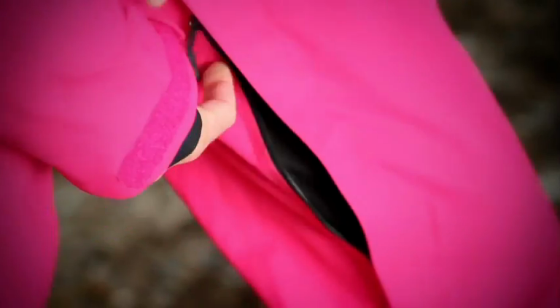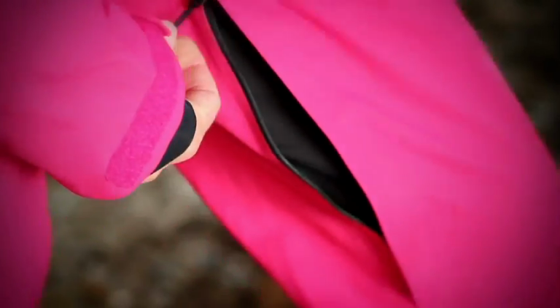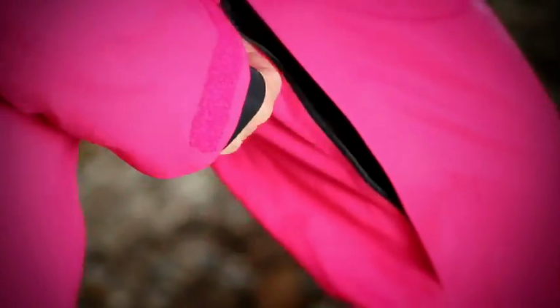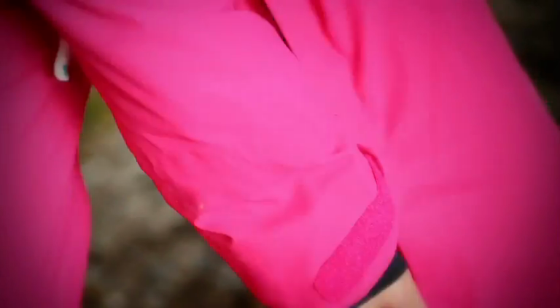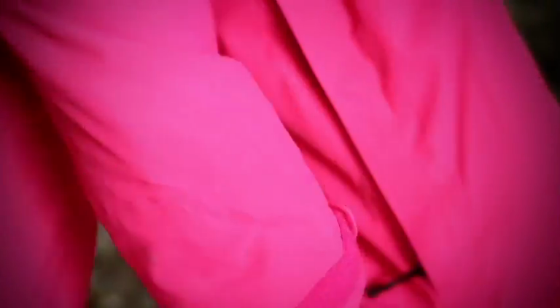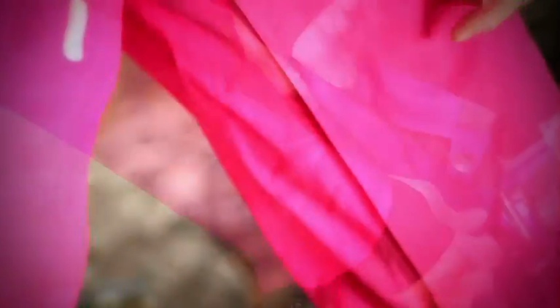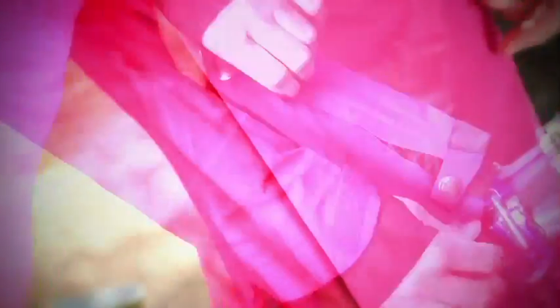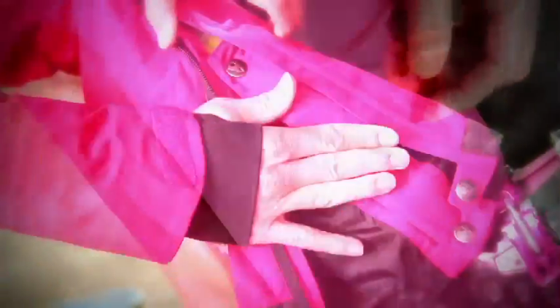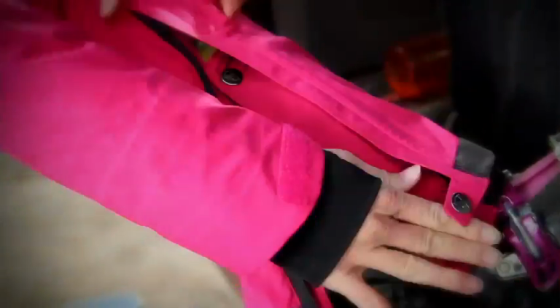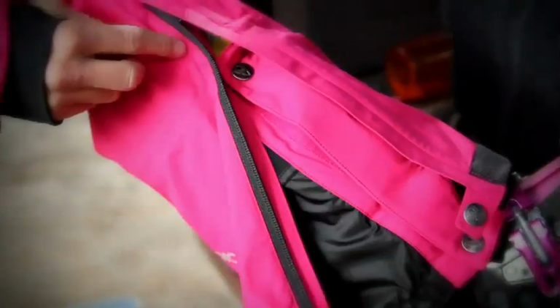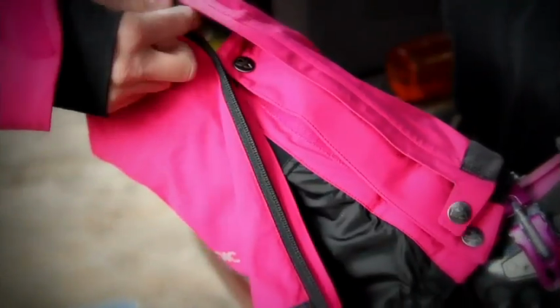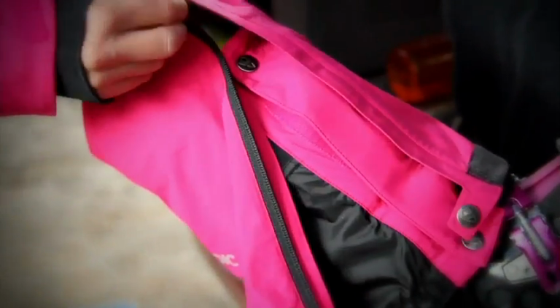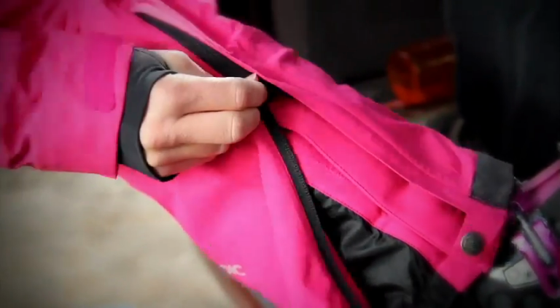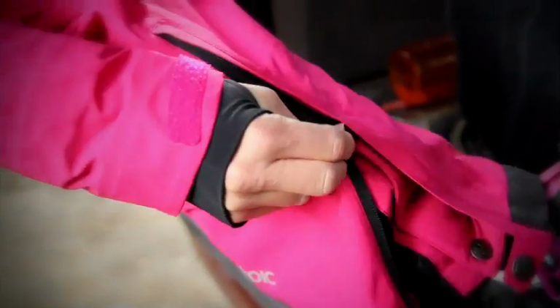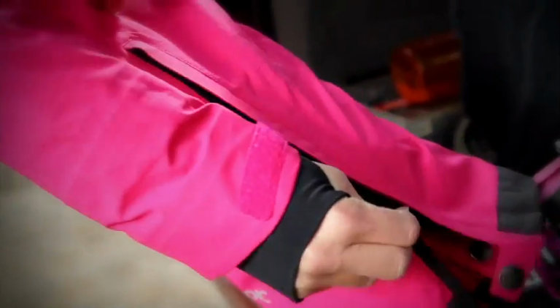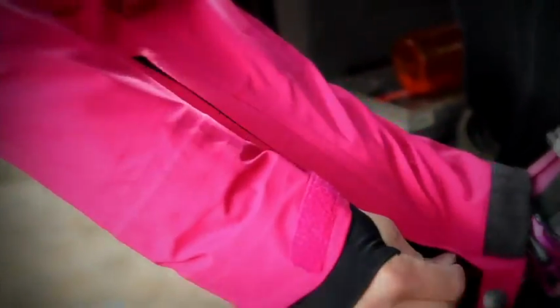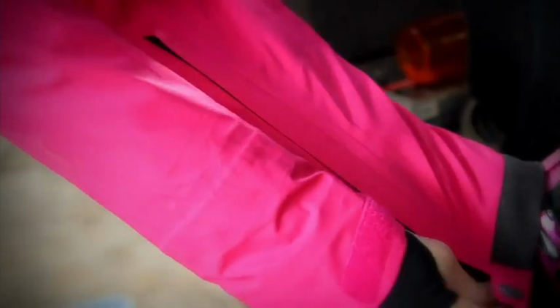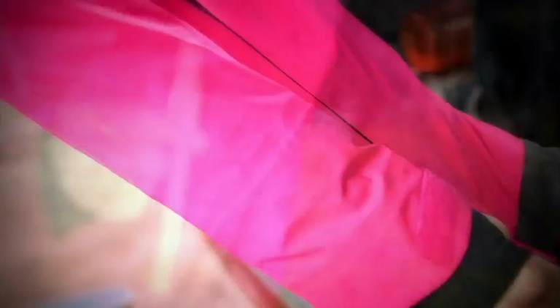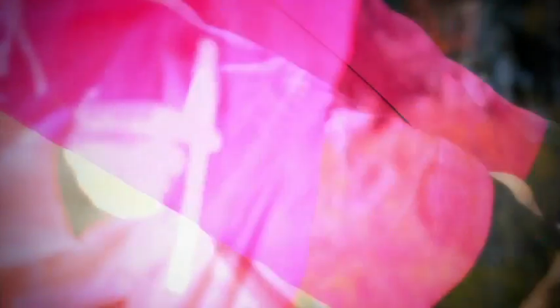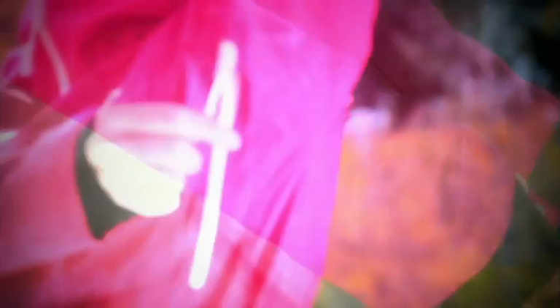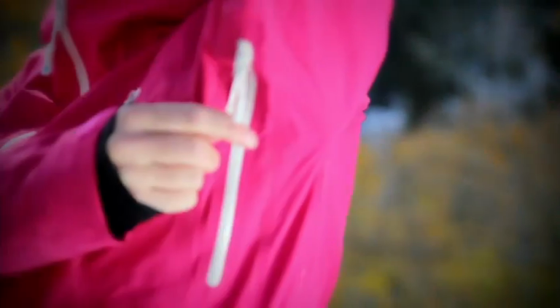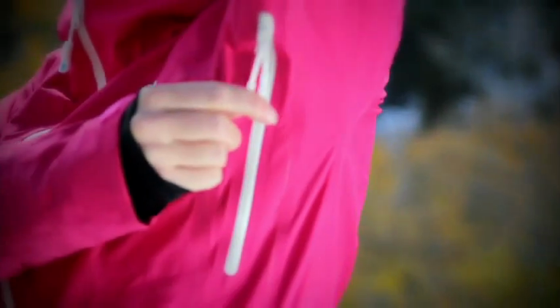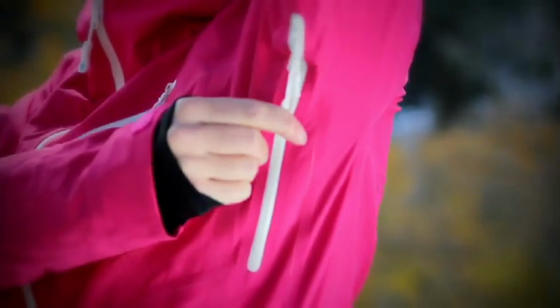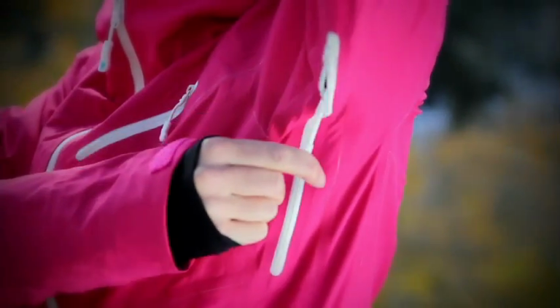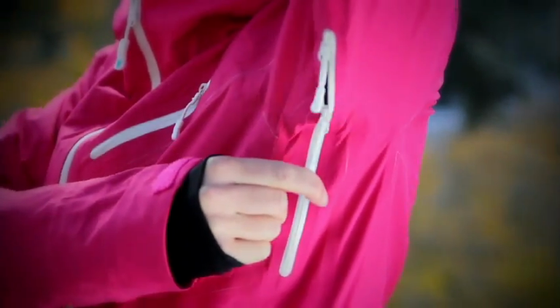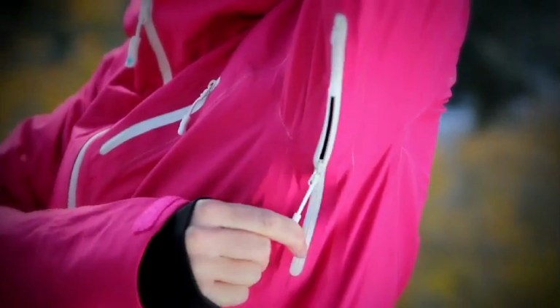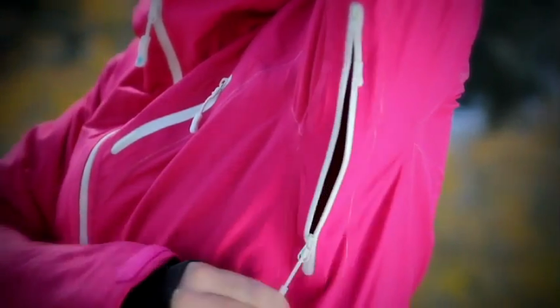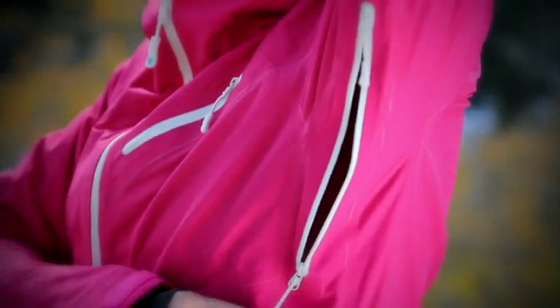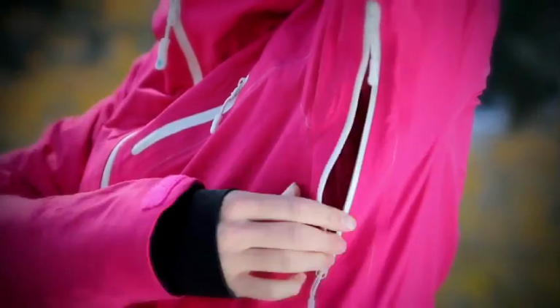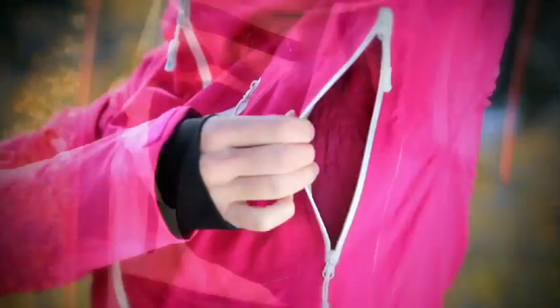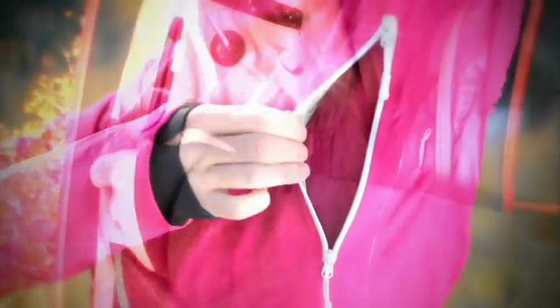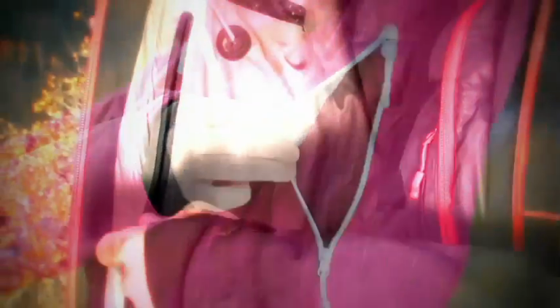Meshback thigh vents will keep the snow out of your pants, and the adjustable gaiters will fit over any type of boots you're planning on wearing that day. And the underarm vents are always there to give you a little bit of extra relief.